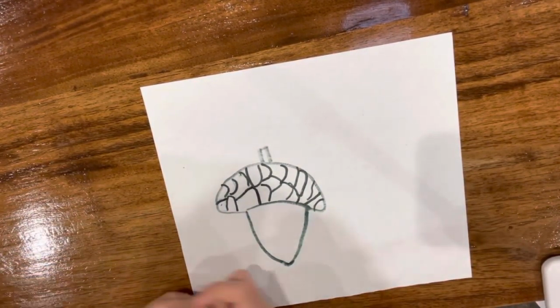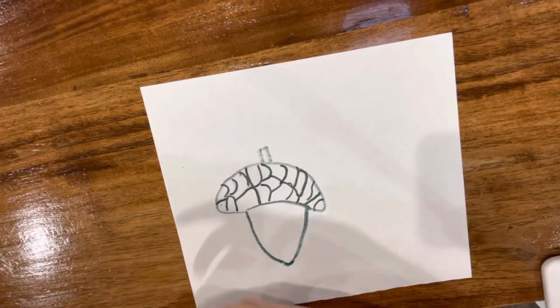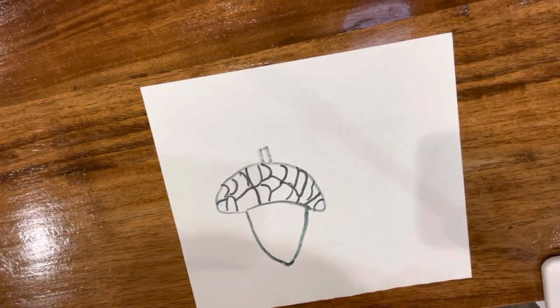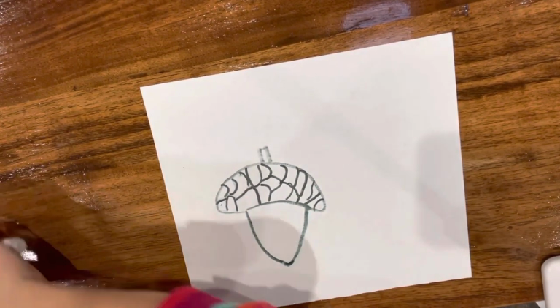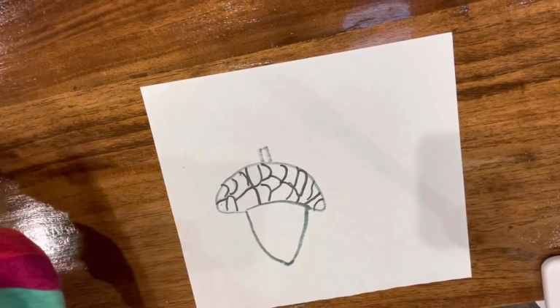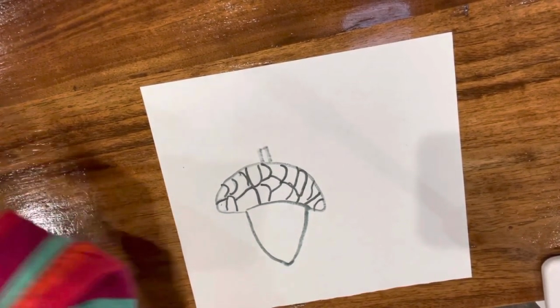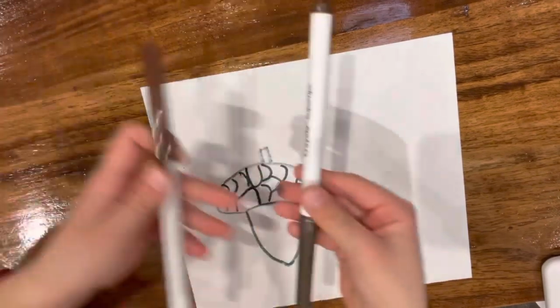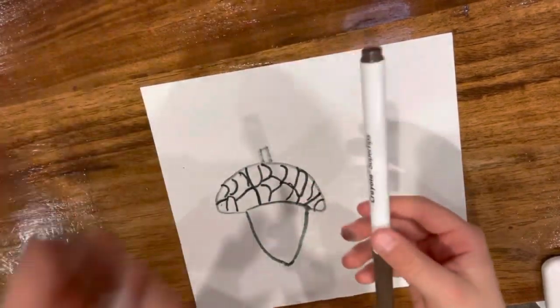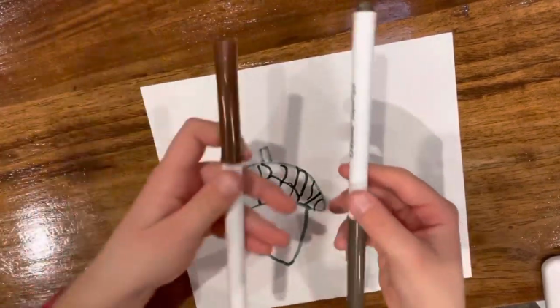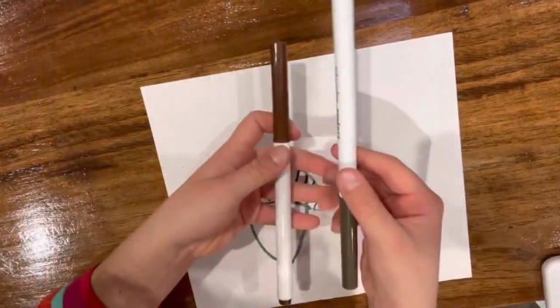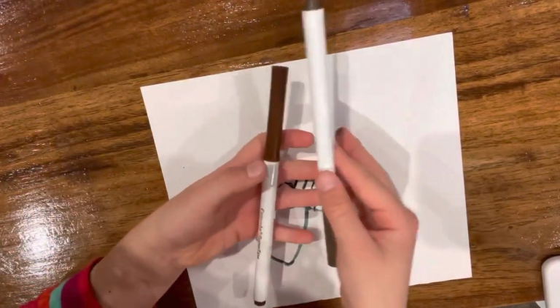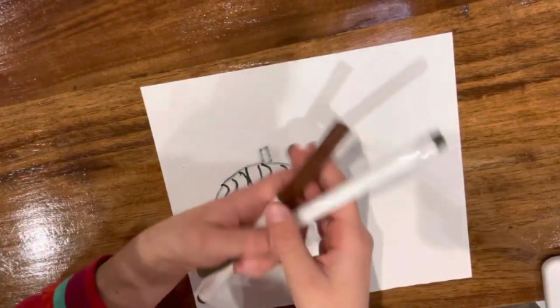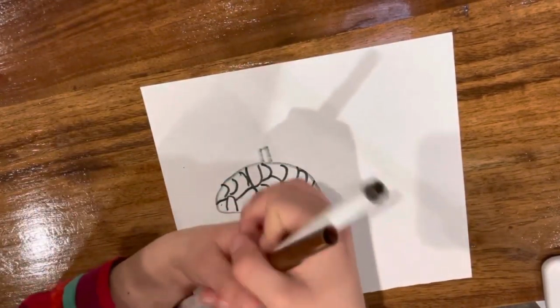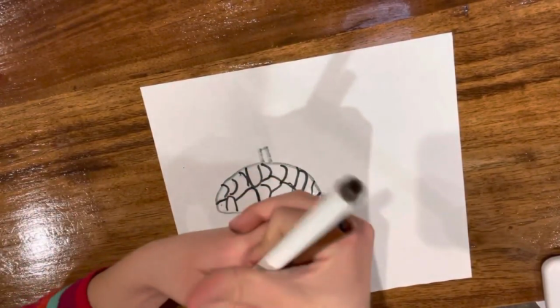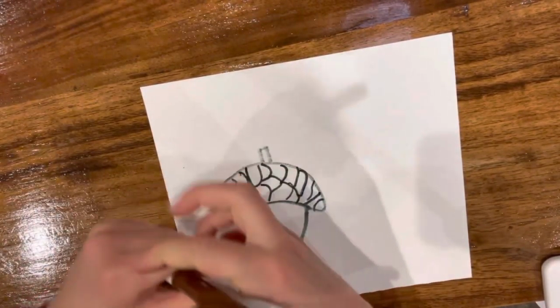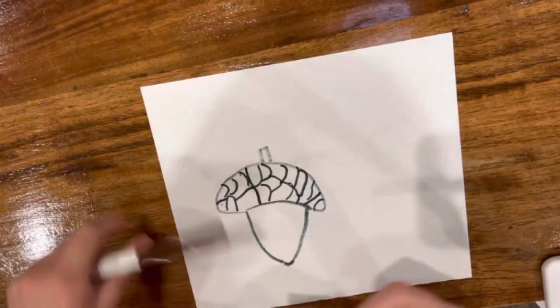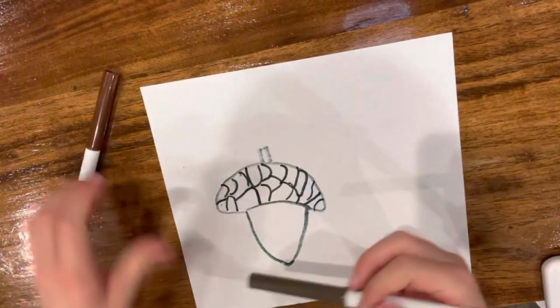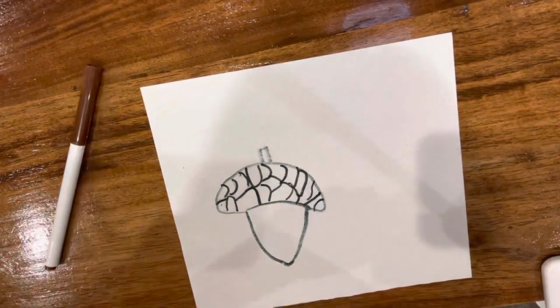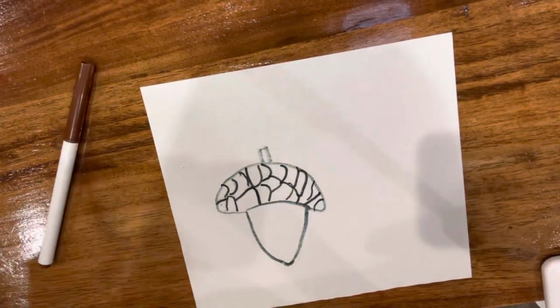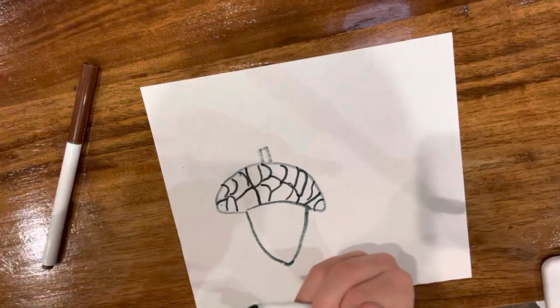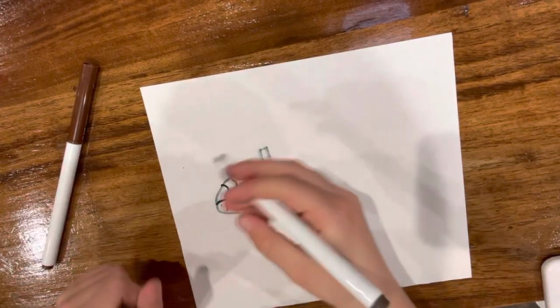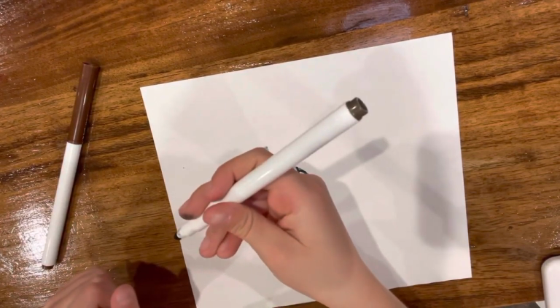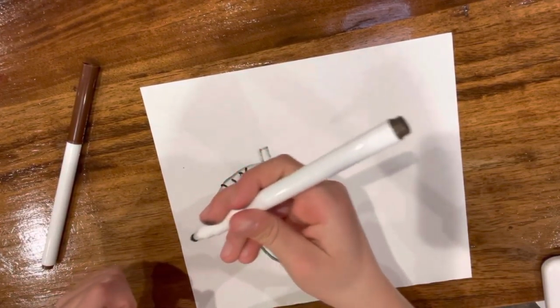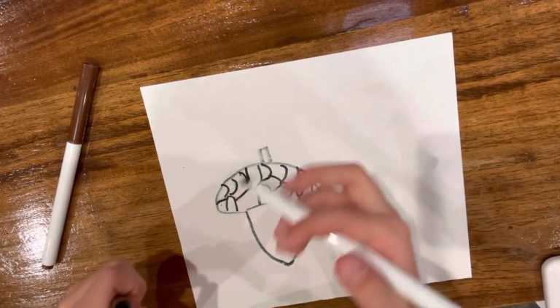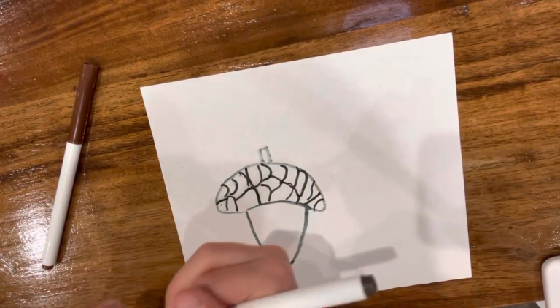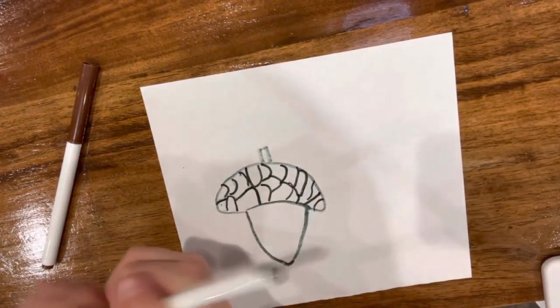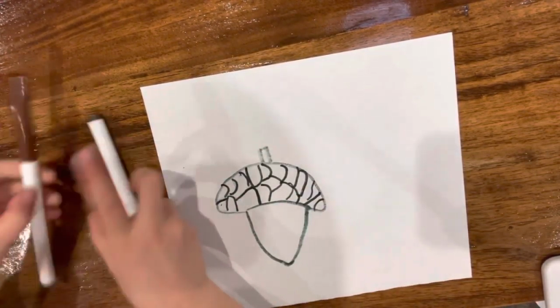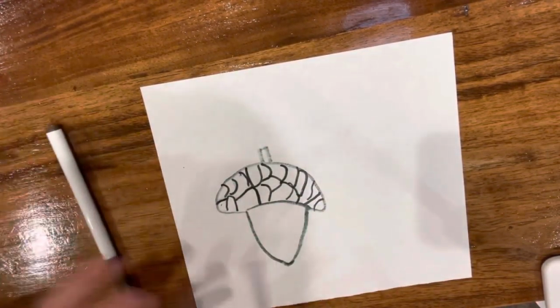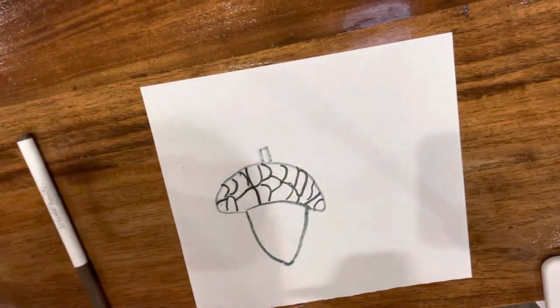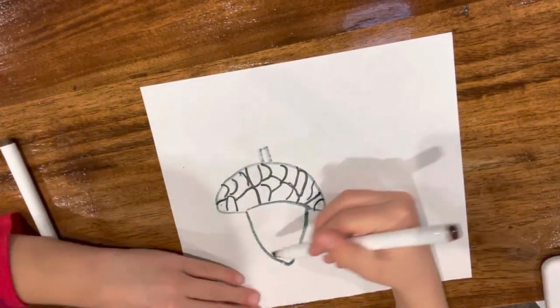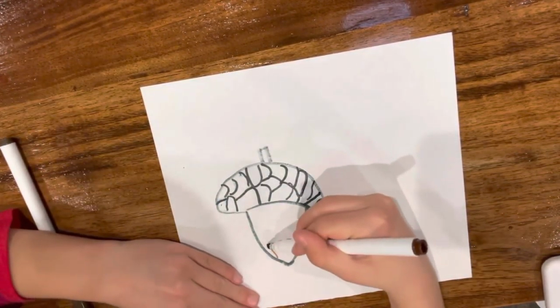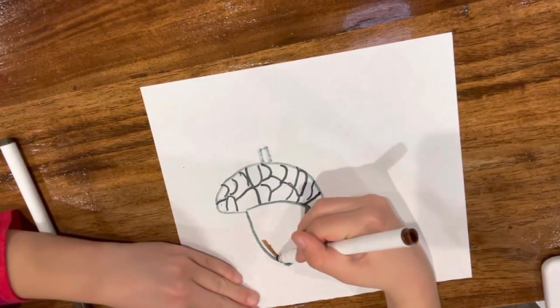Well, that is because we have to color it. Do you want to get a dark brown or a light brown? We want to use the light brown for this part.